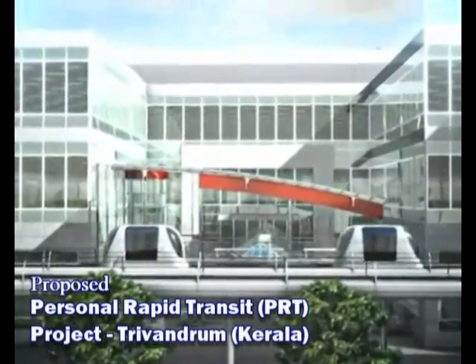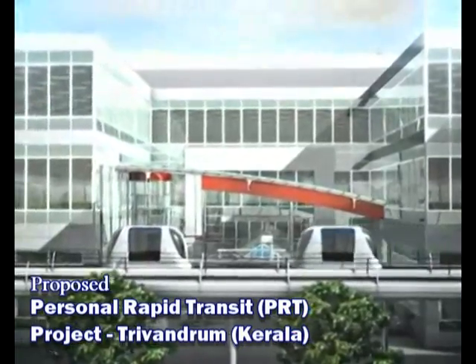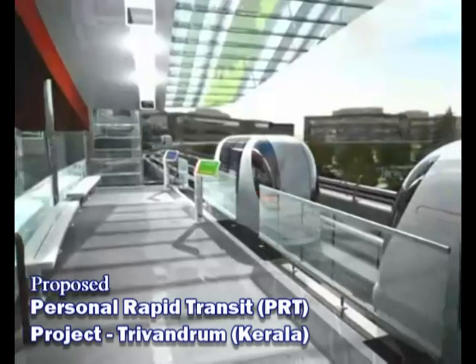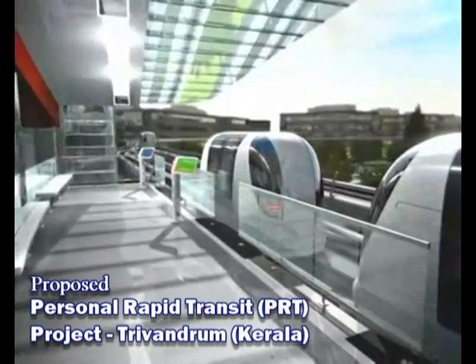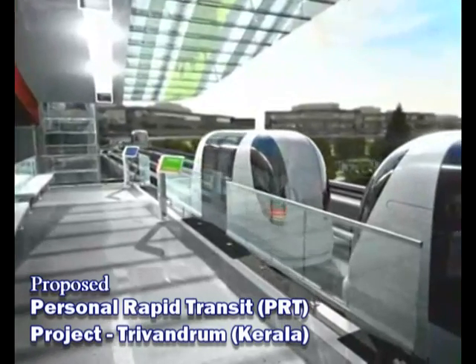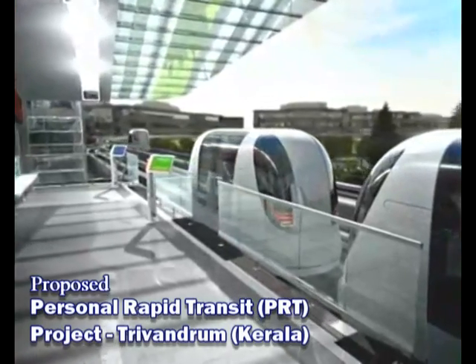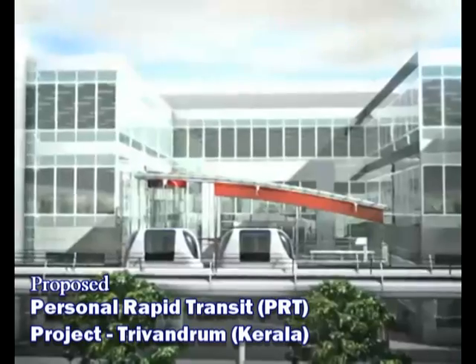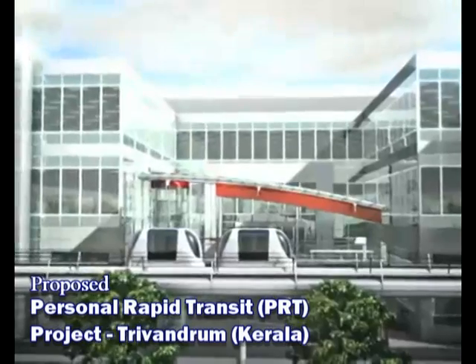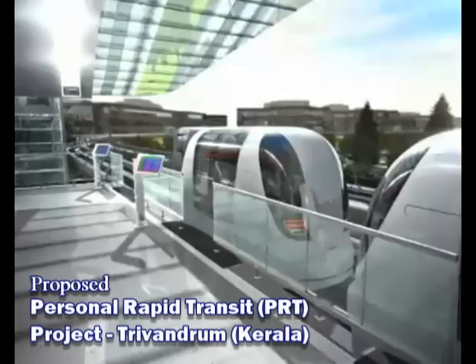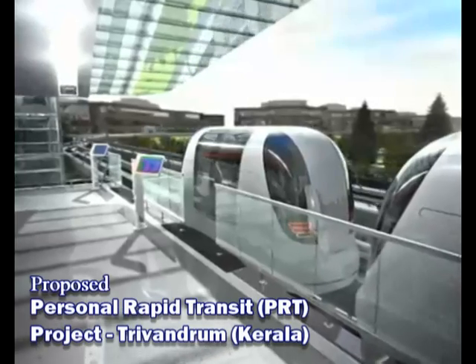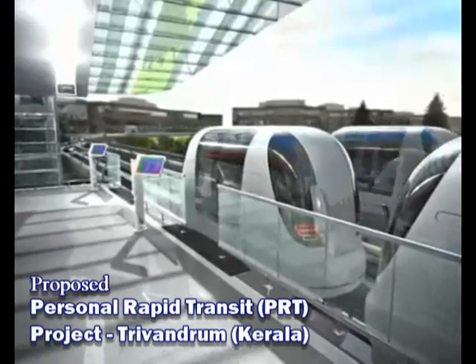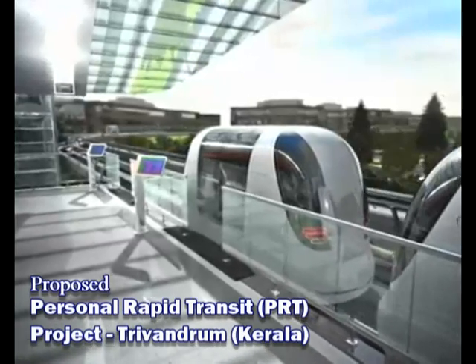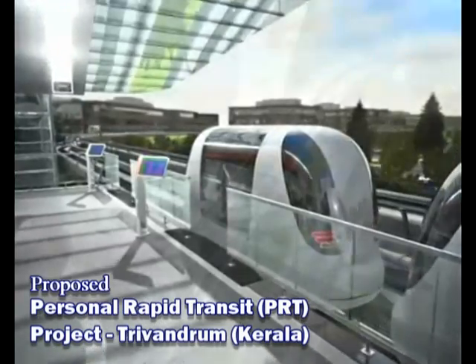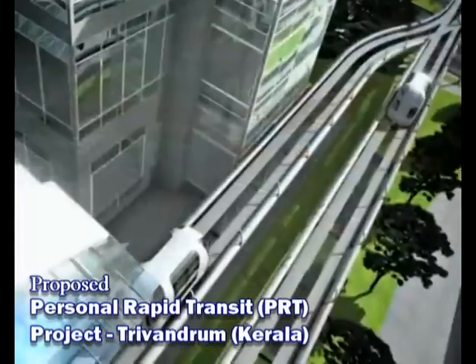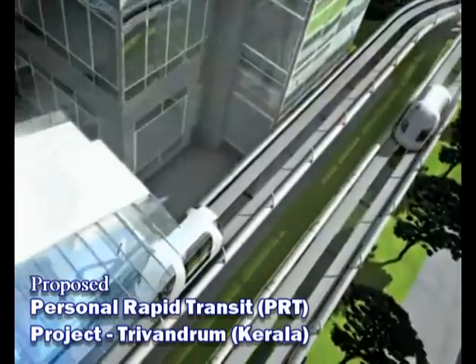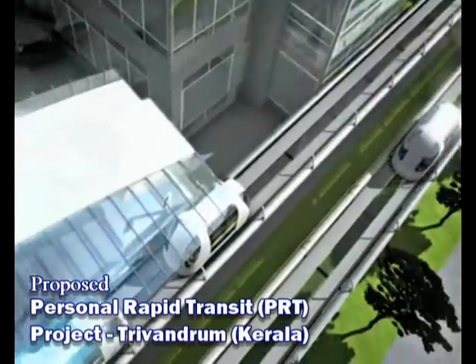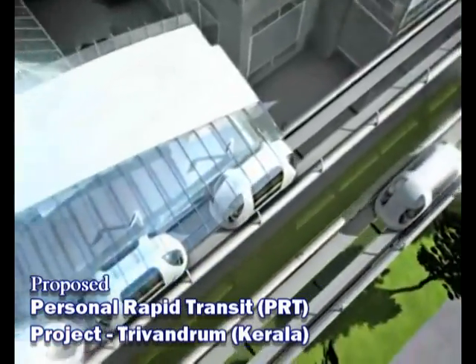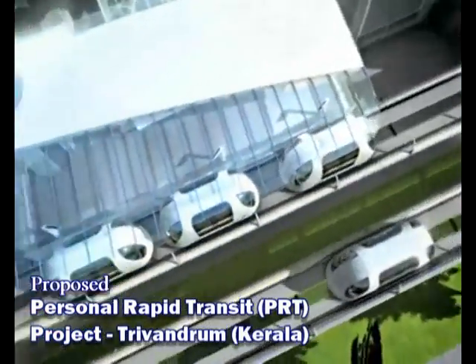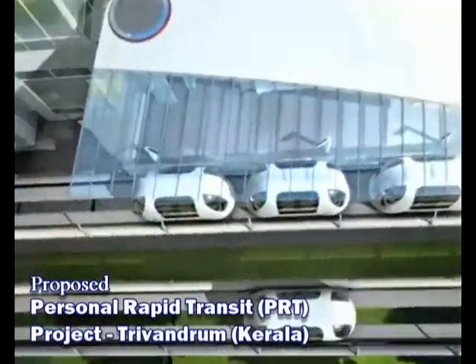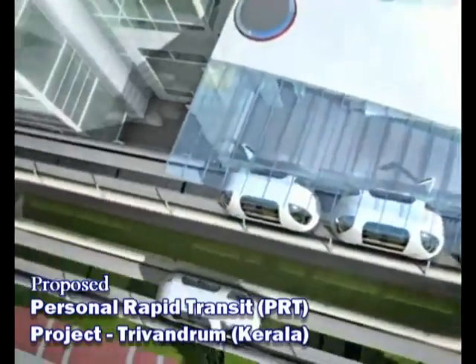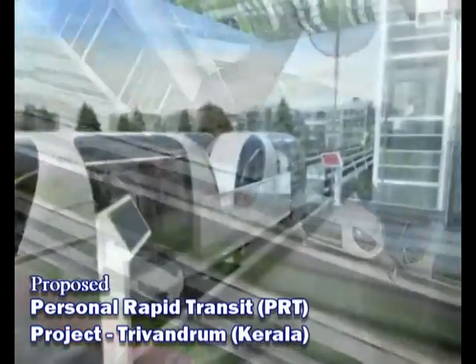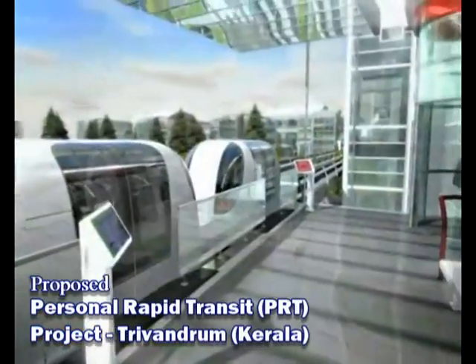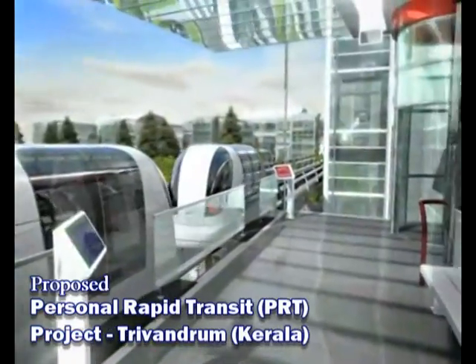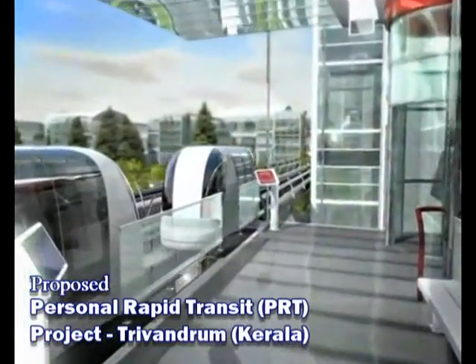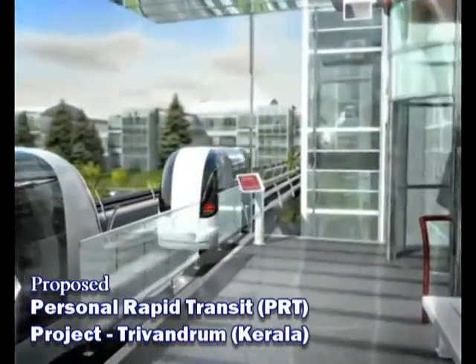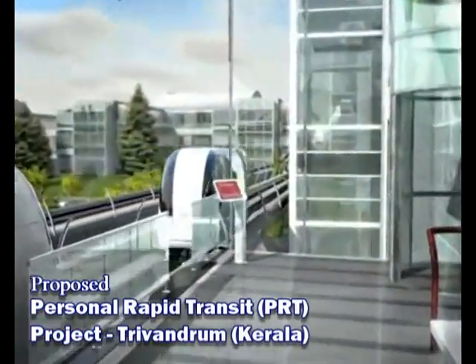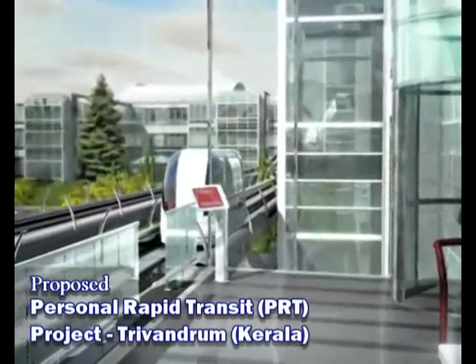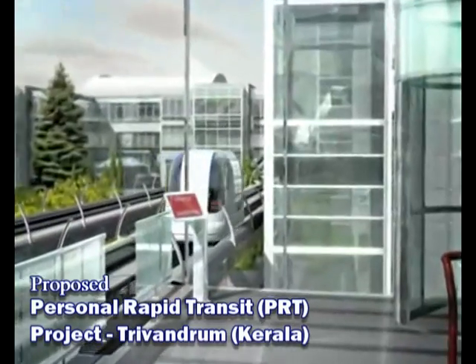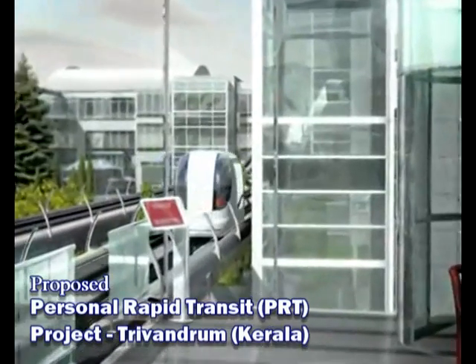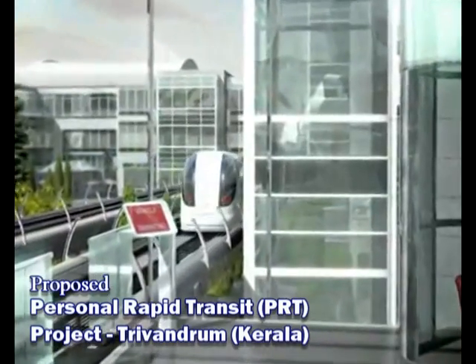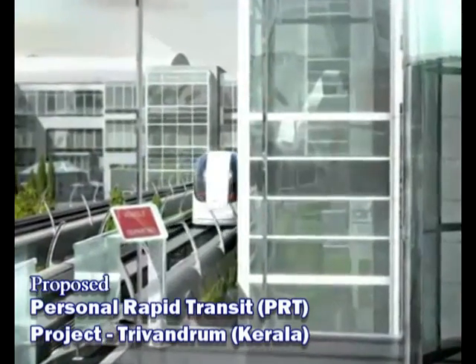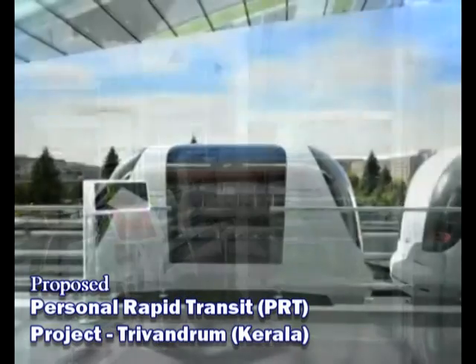Stations are on a separate track from the main track, so that stopped vehicles do not interfere with the free flow of passing traffic. With ULTRA, you don't wait for vehicles — vehicles wait for you.